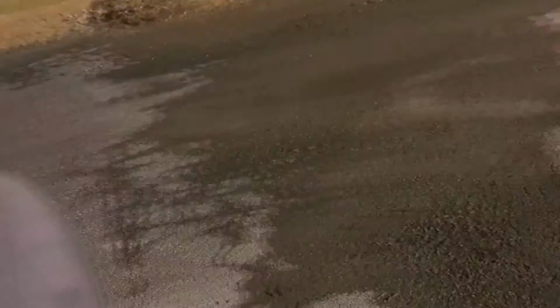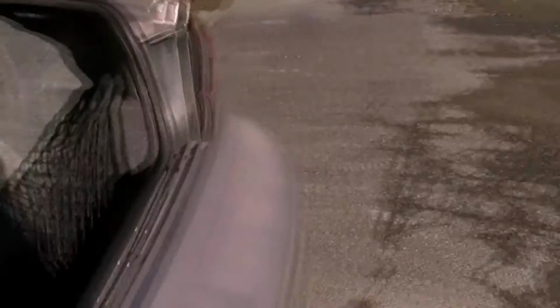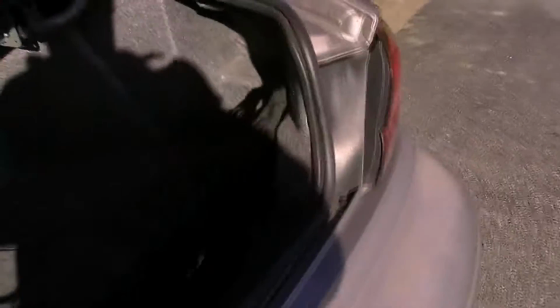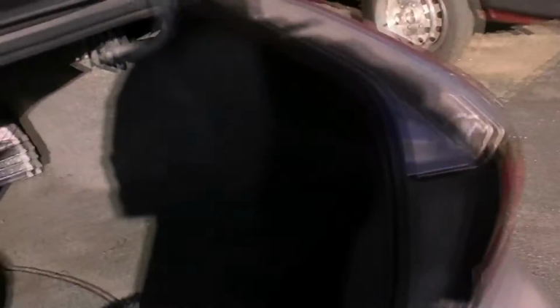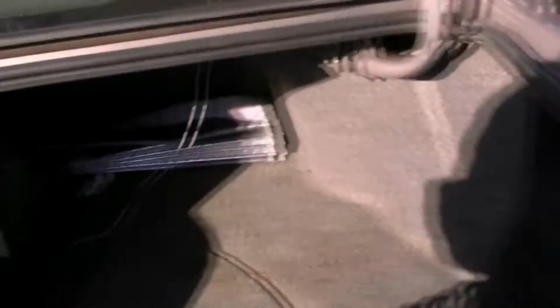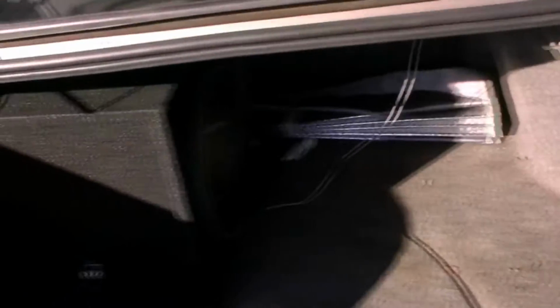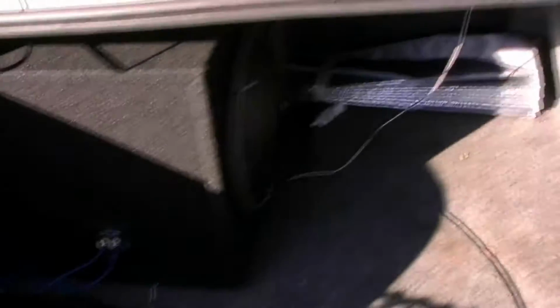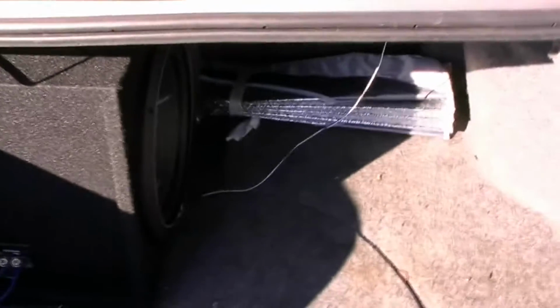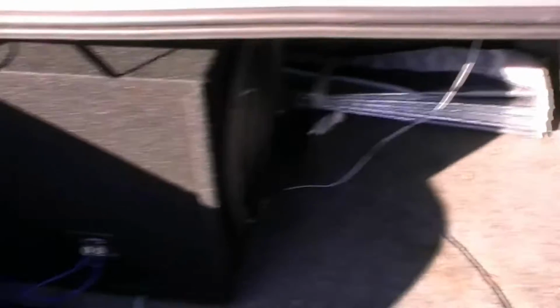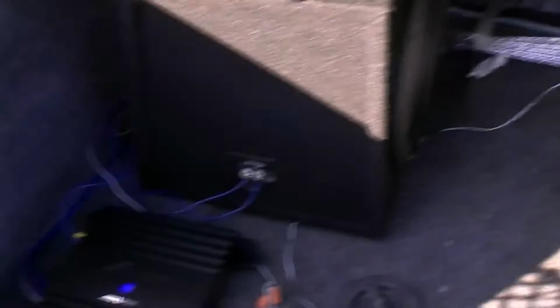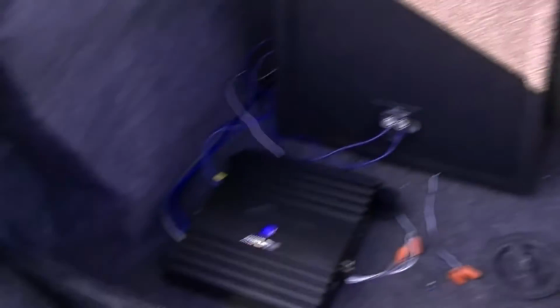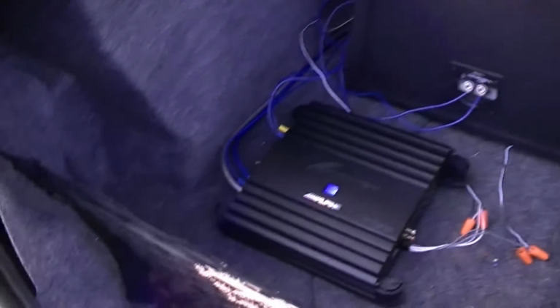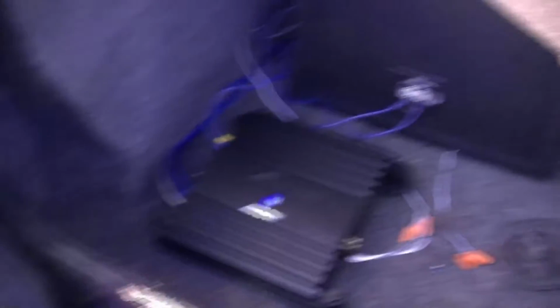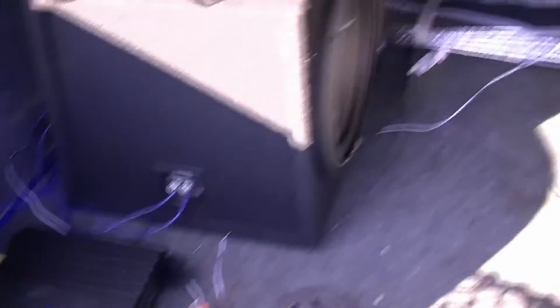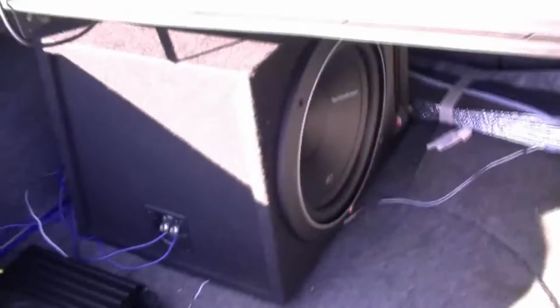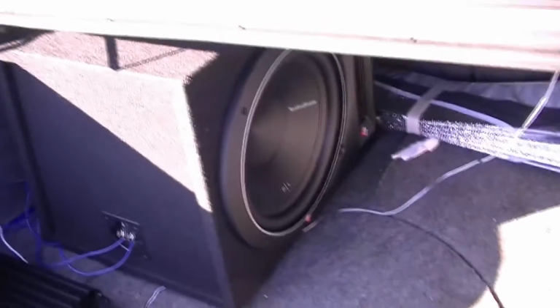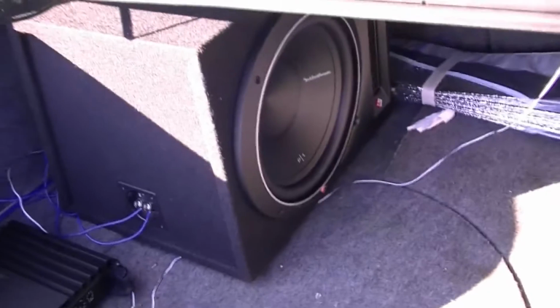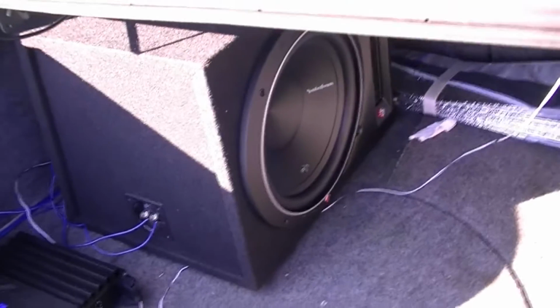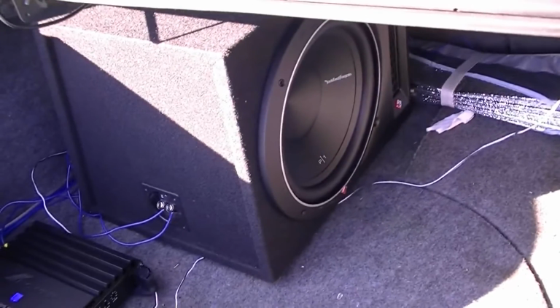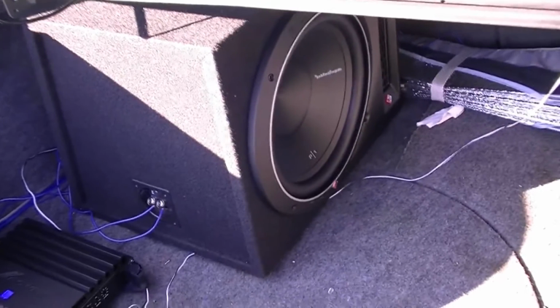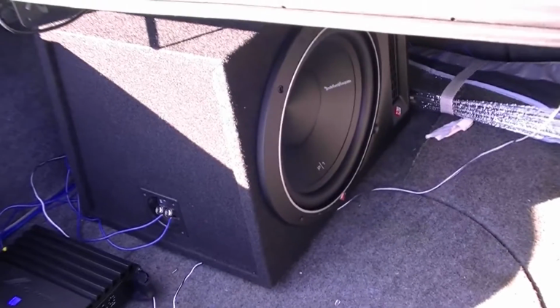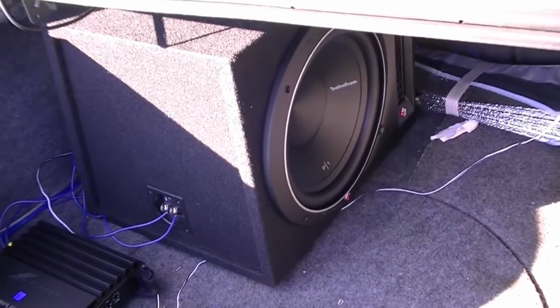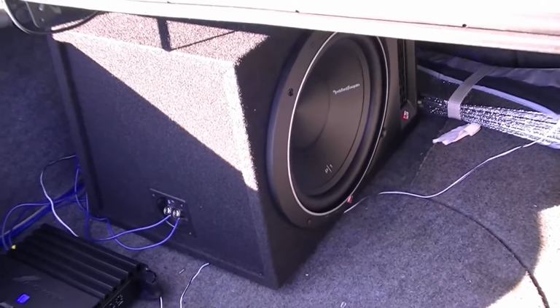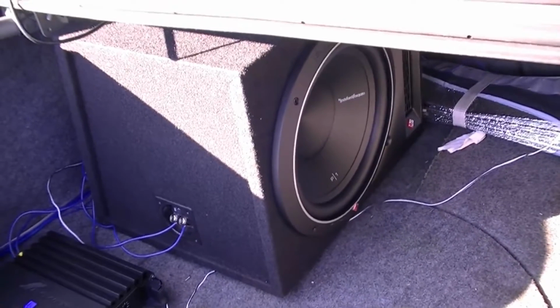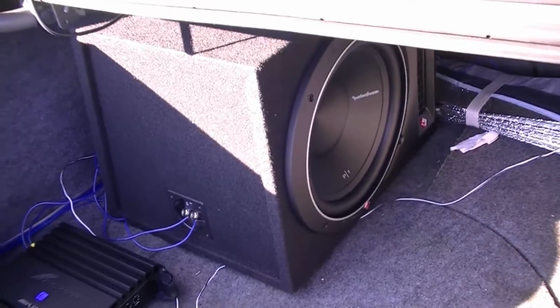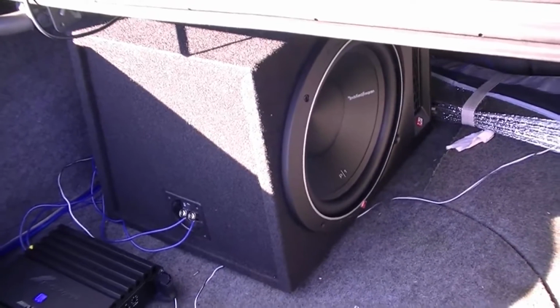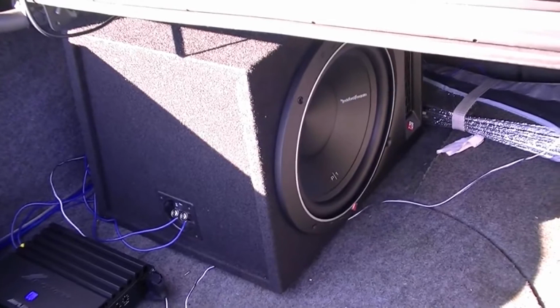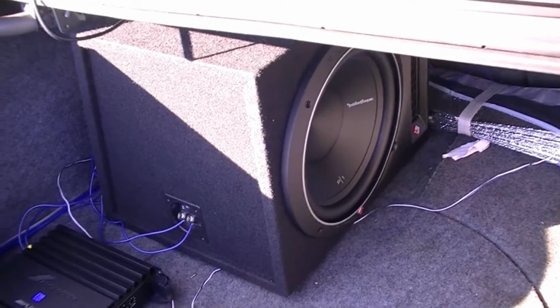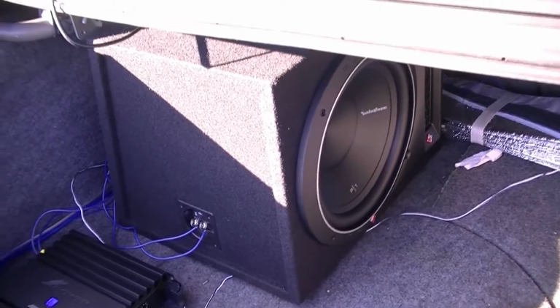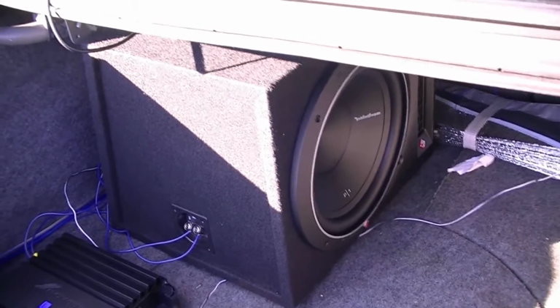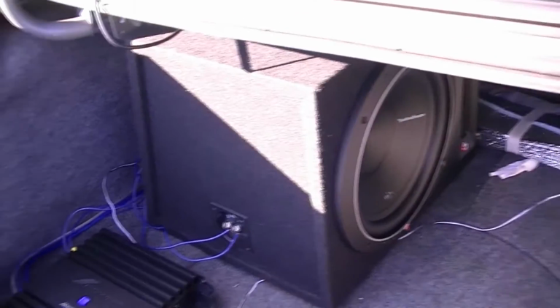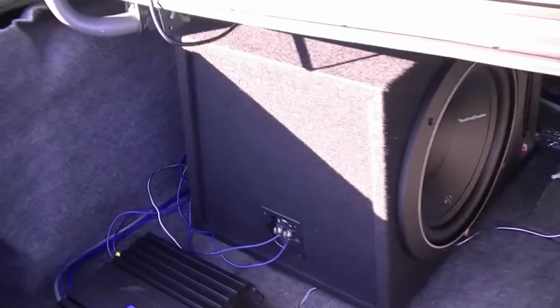Here's a video showing my installation for my Alpine amp and Rockford Fosgate sub — a 12-inch Punch sub, 500 watt max.